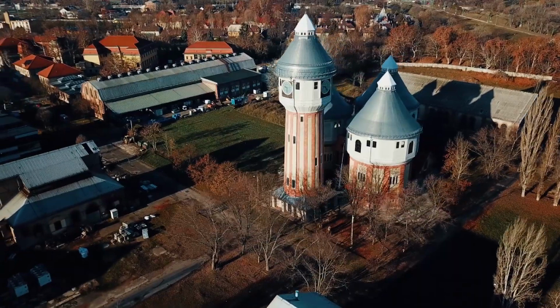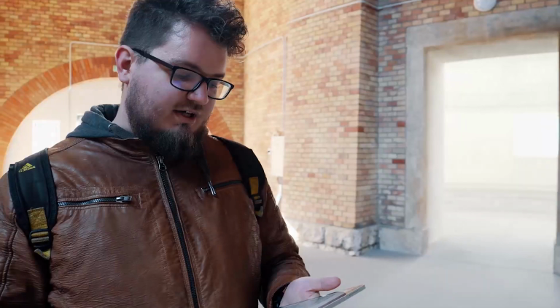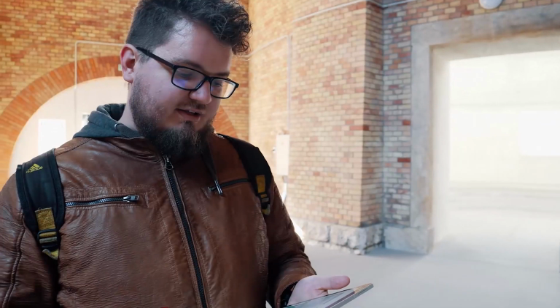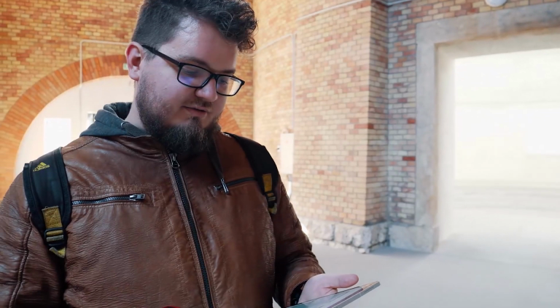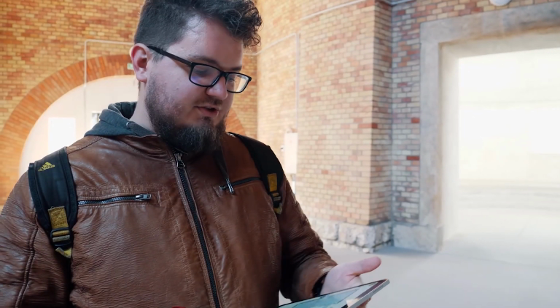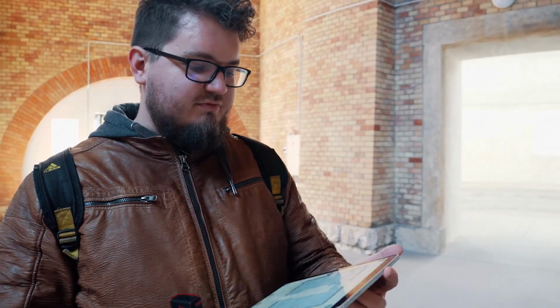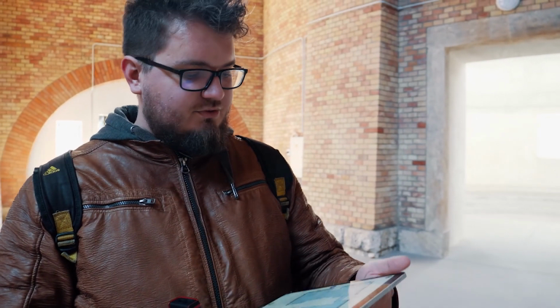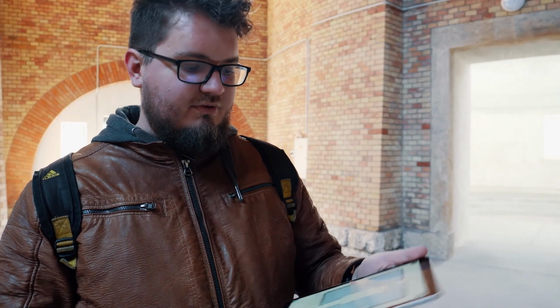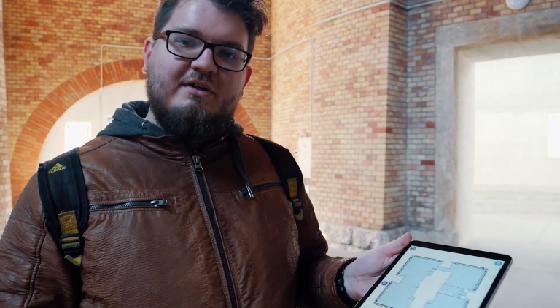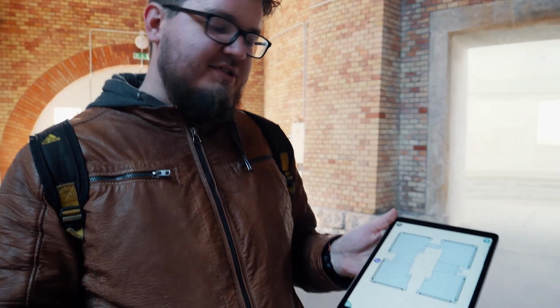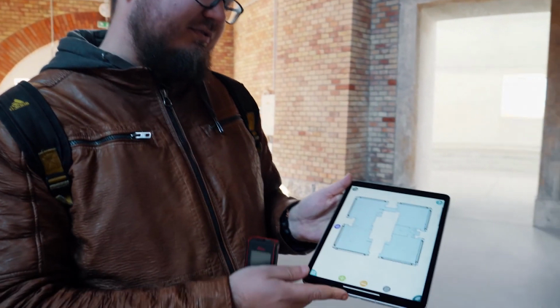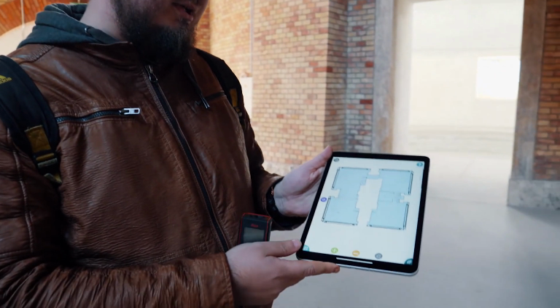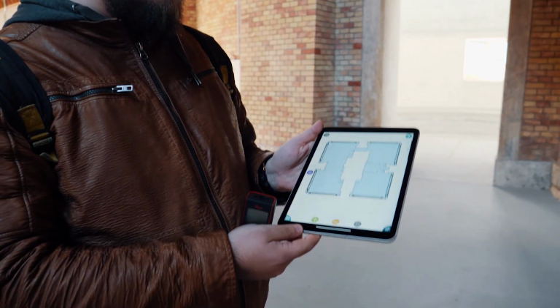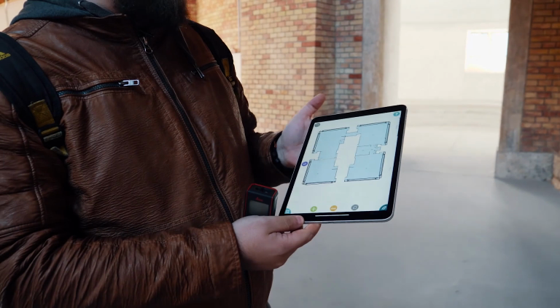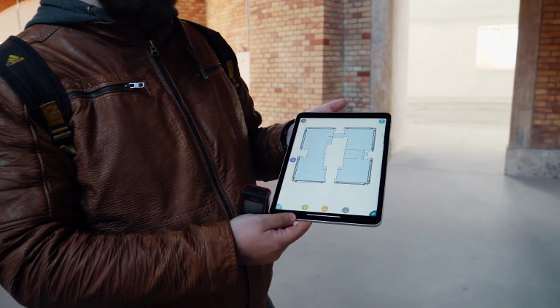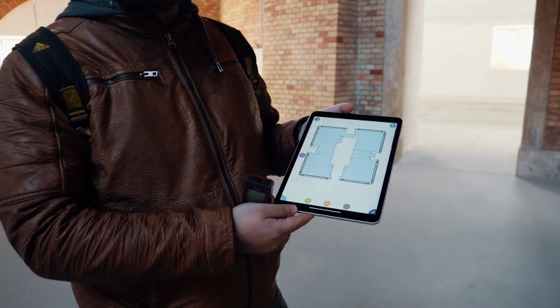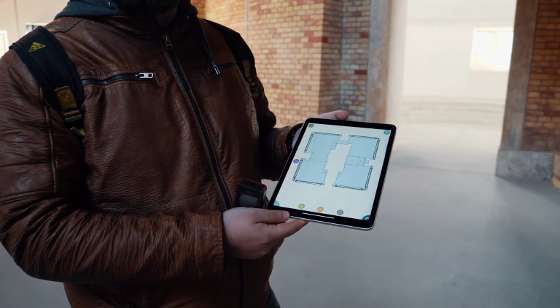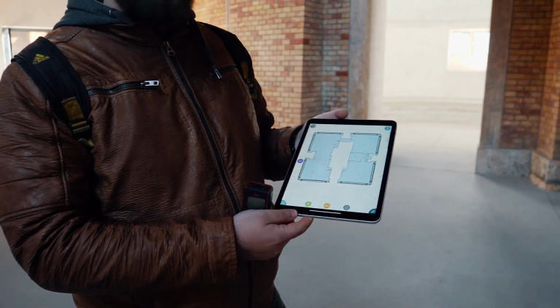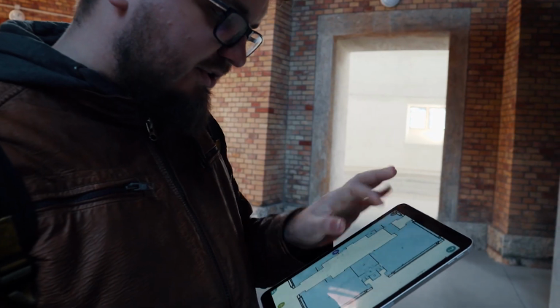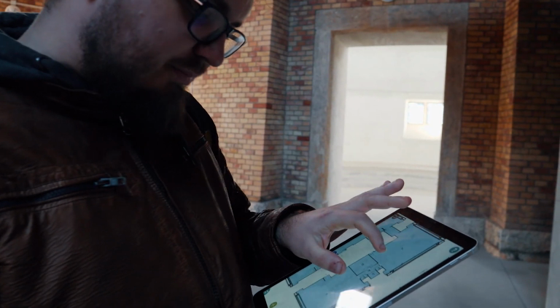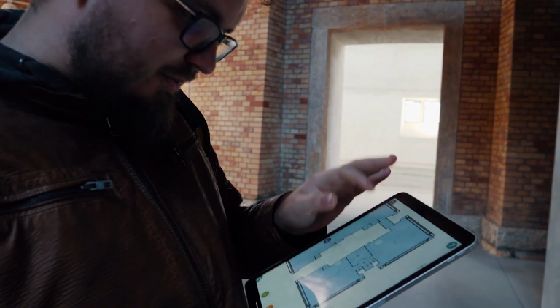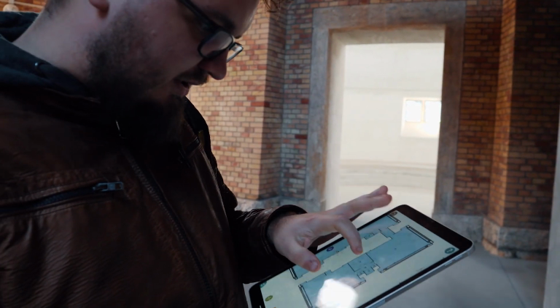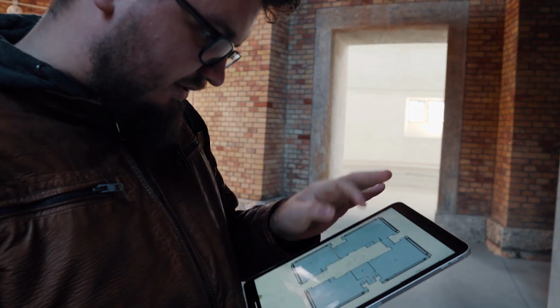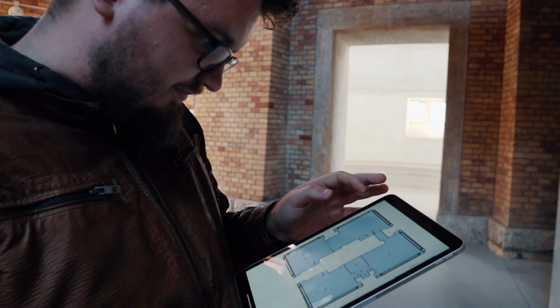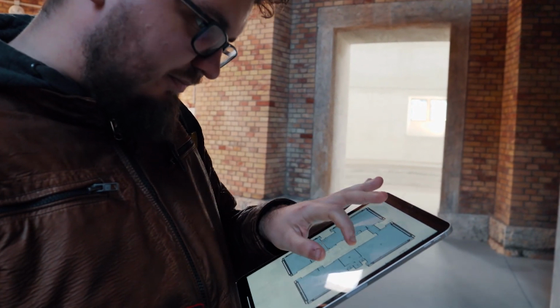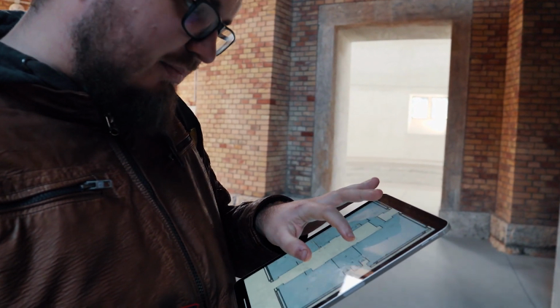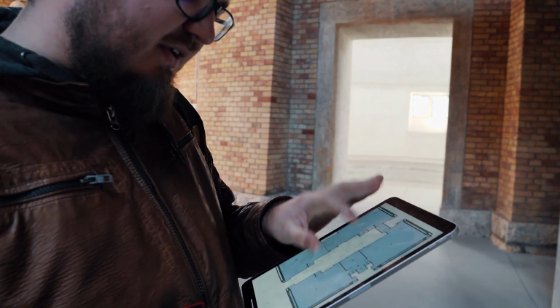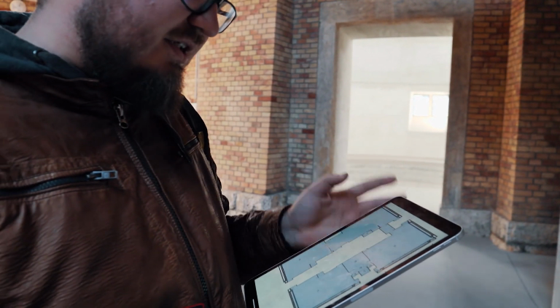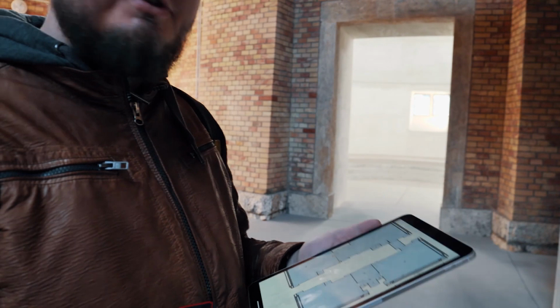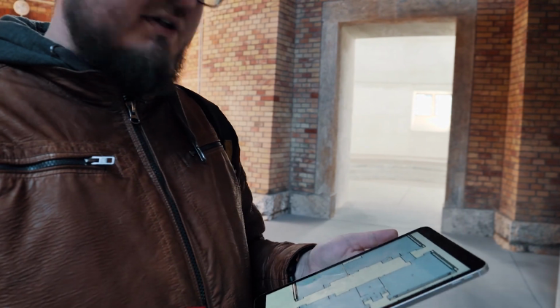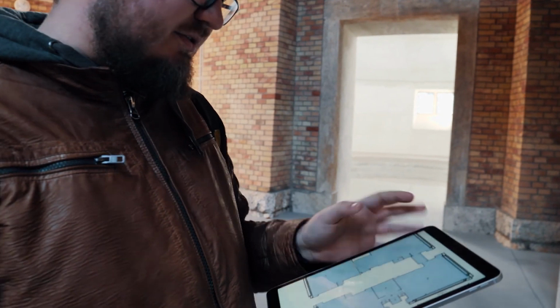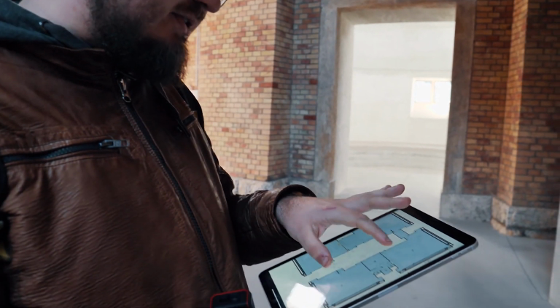We've been through this floorplan in about 30 minutes, which covers approximately five to six hundred square meters.